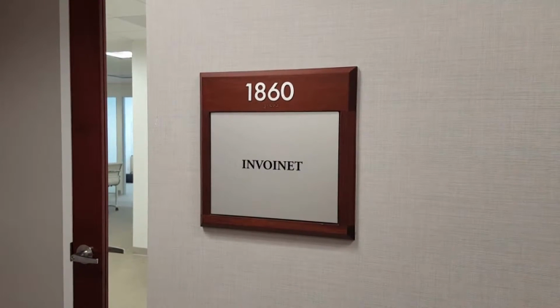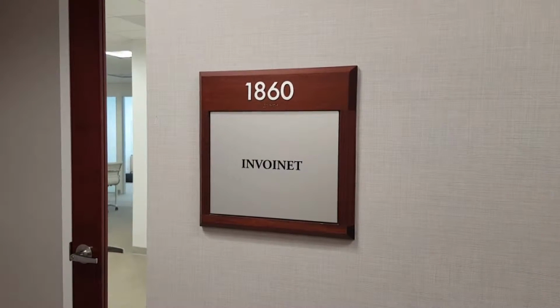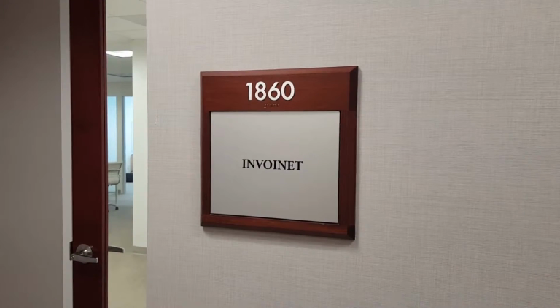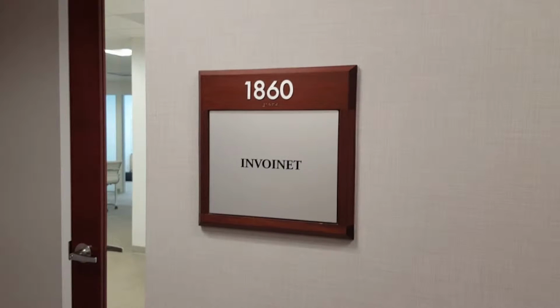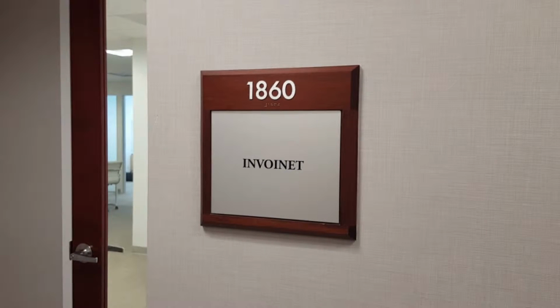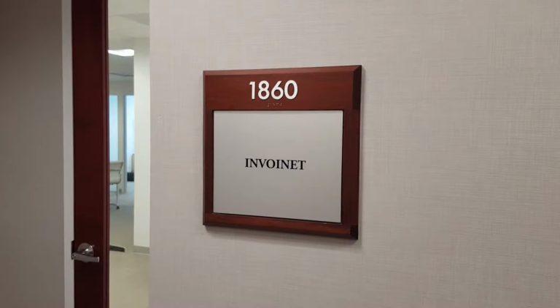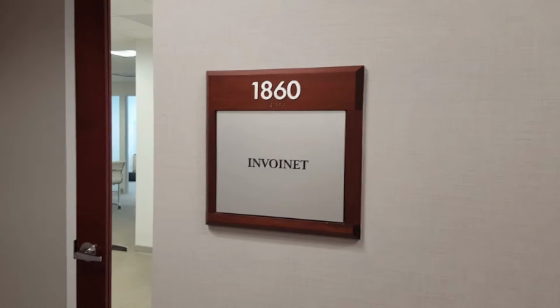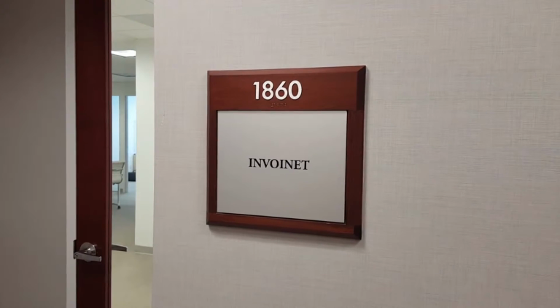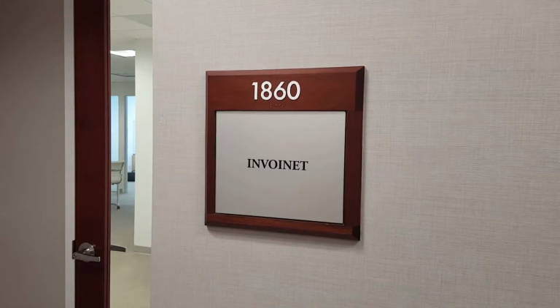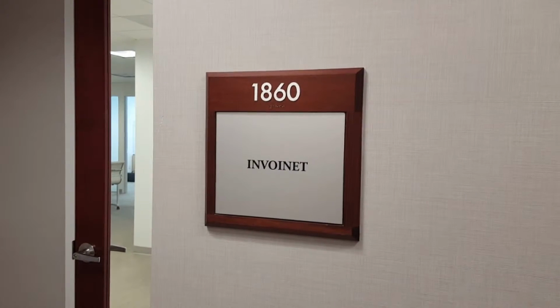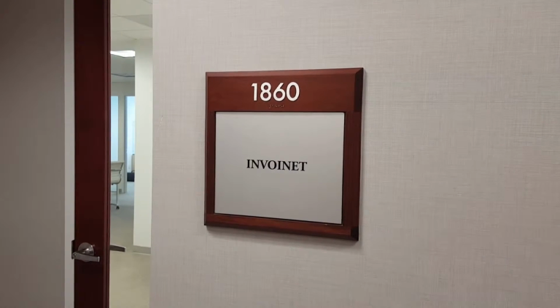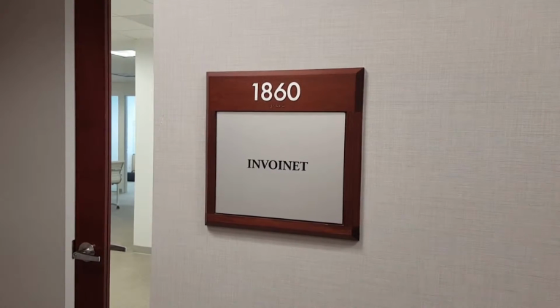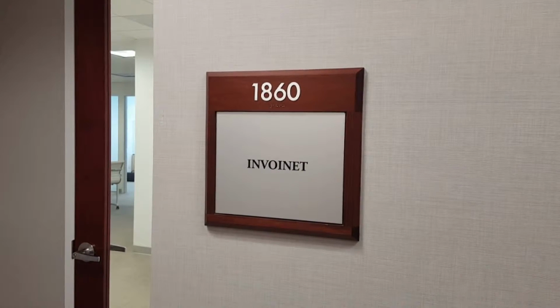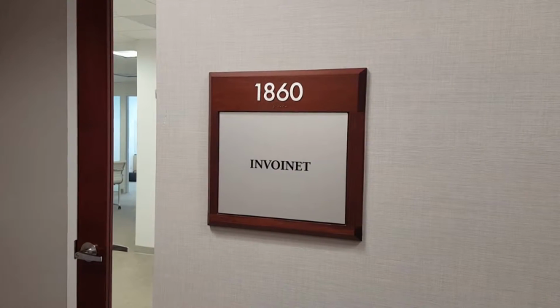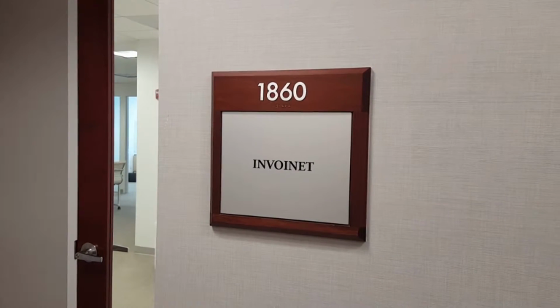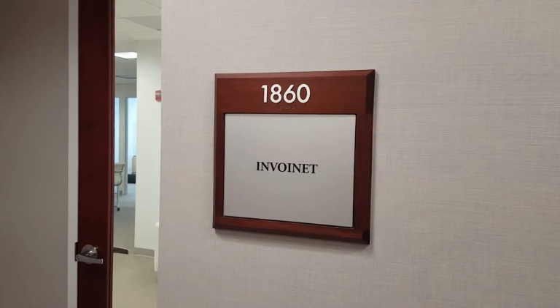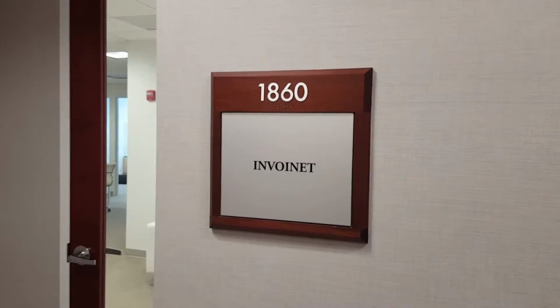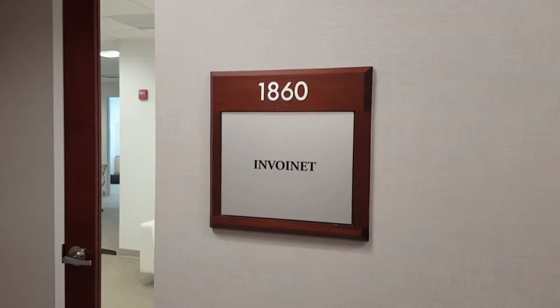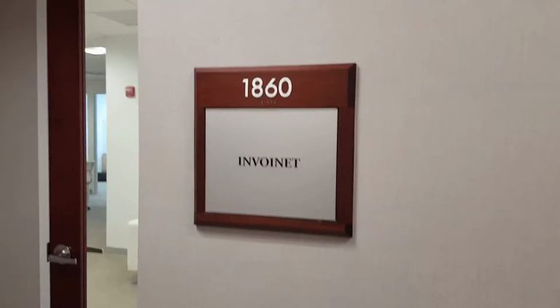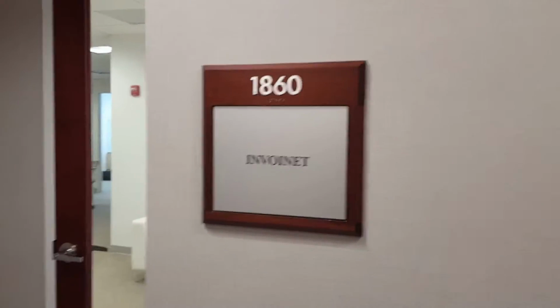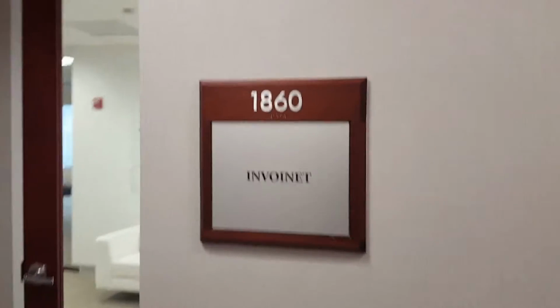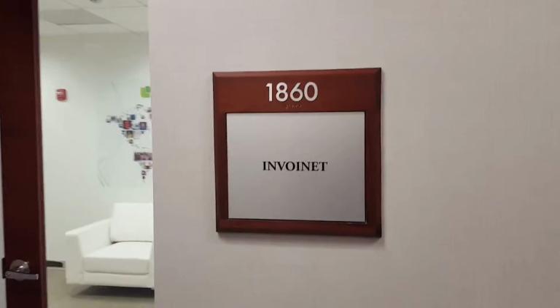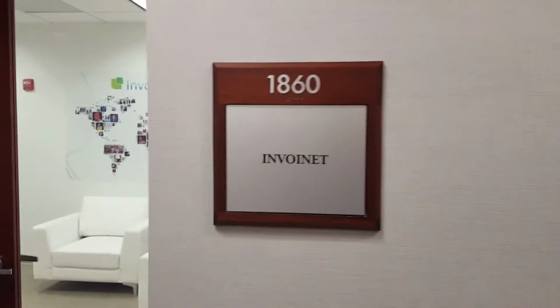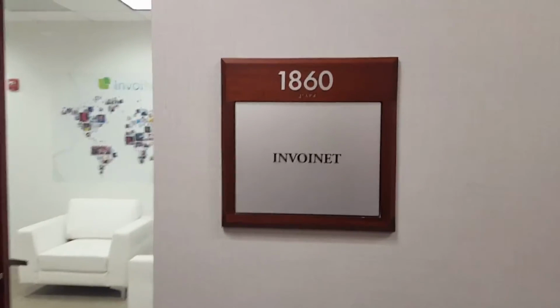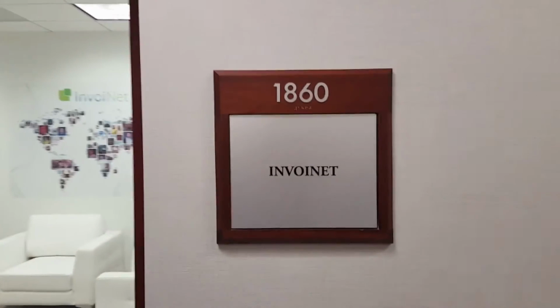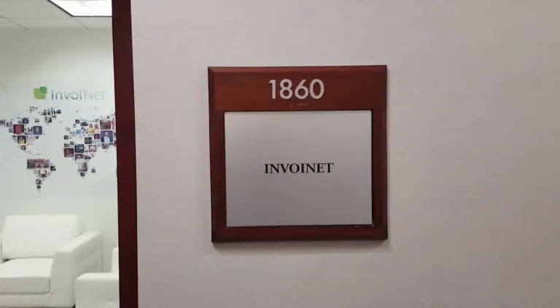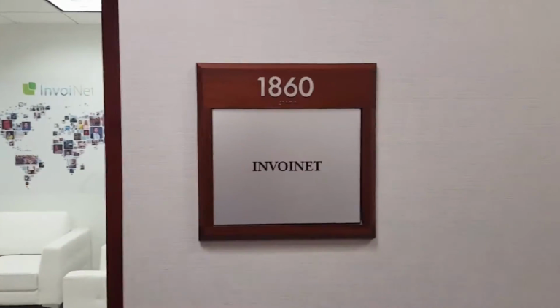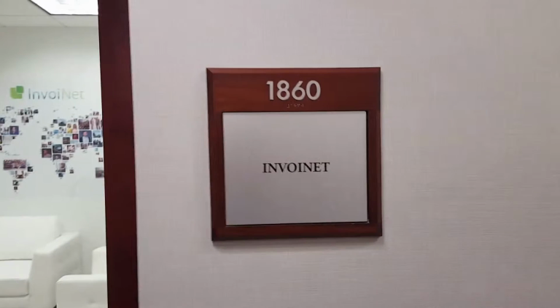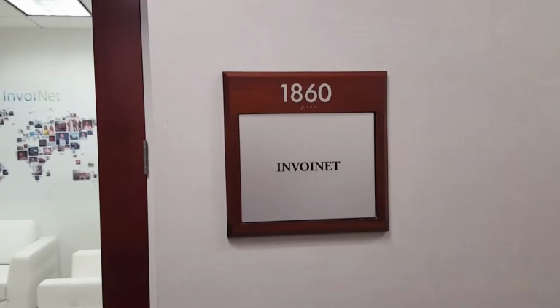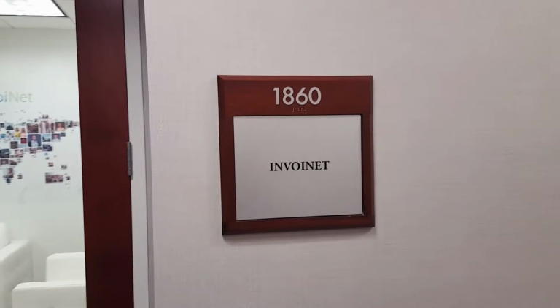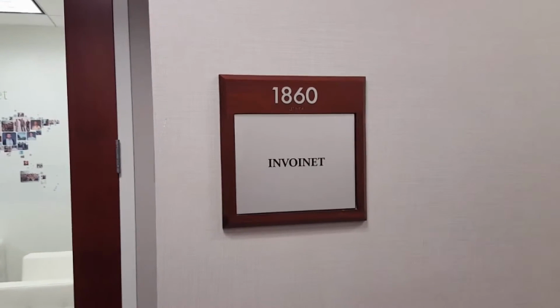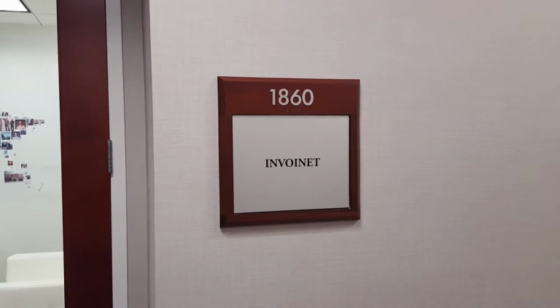Hey everybody, Denny Jordan, broker and owner of Miami Real Estate Realty and Brickell Realty. I'm here at the Sabadell Financial Building on the 18th floor, suite 1860.